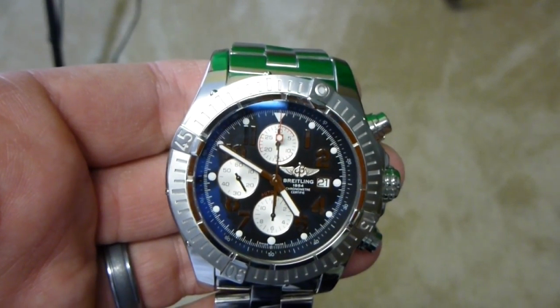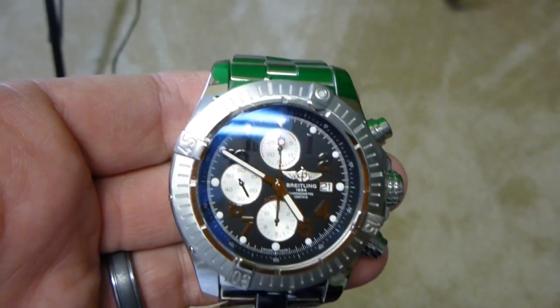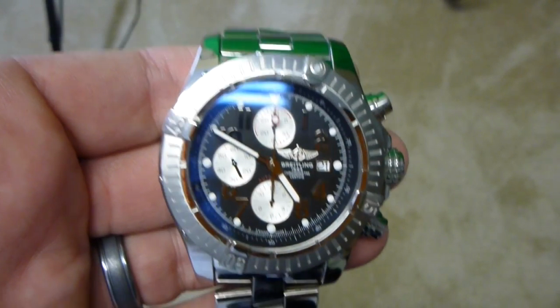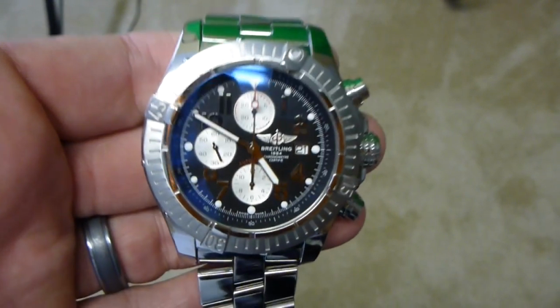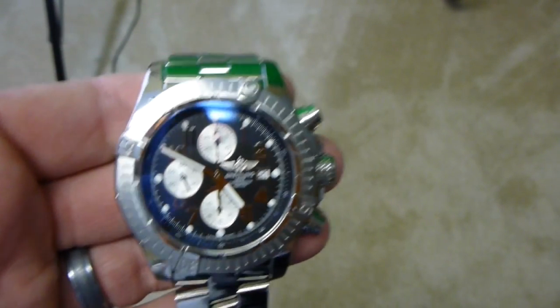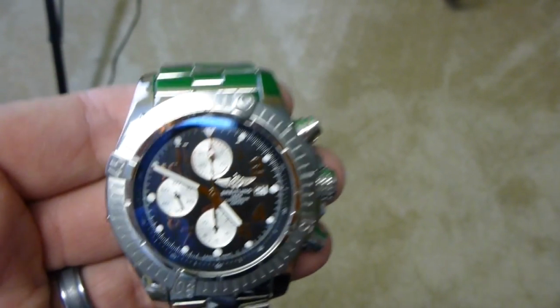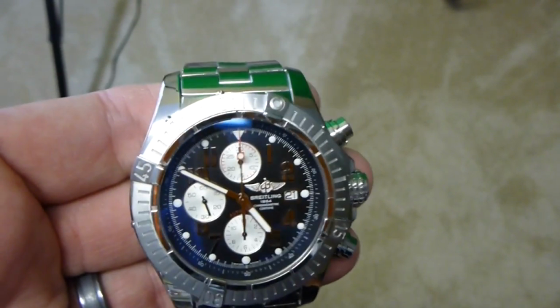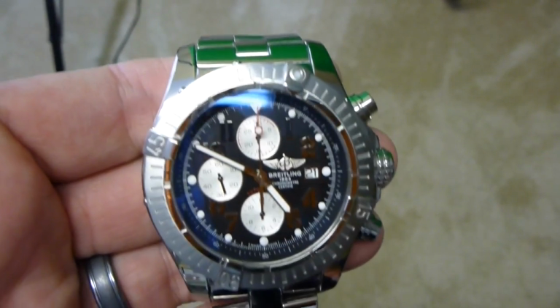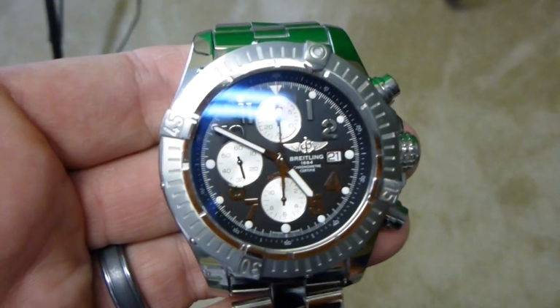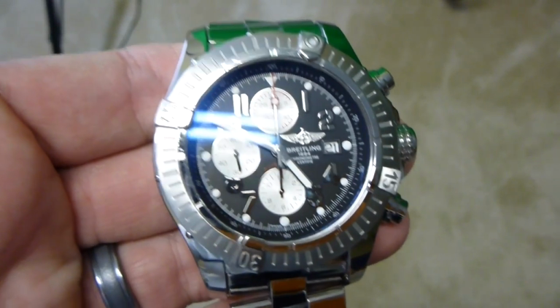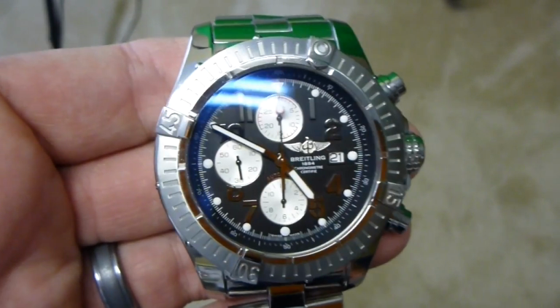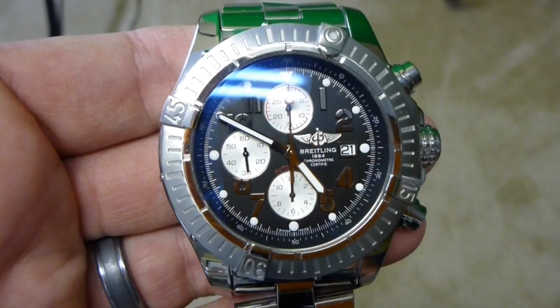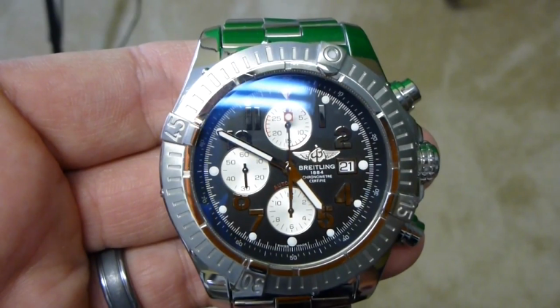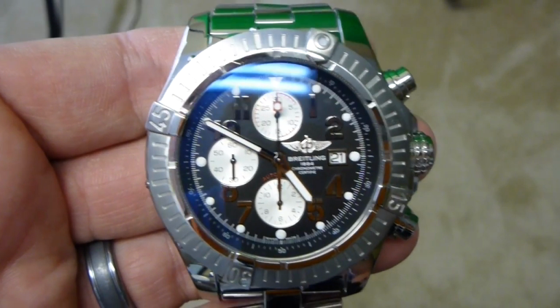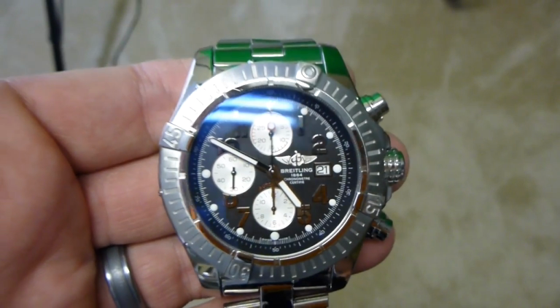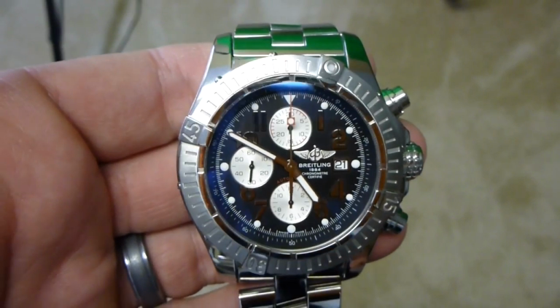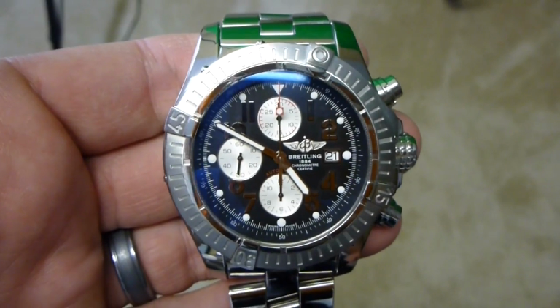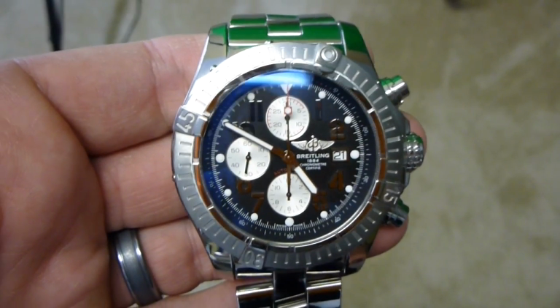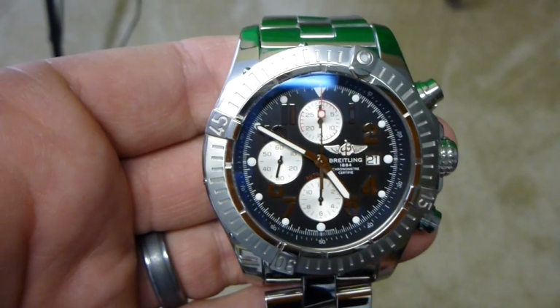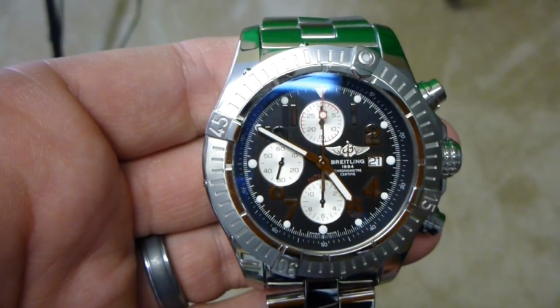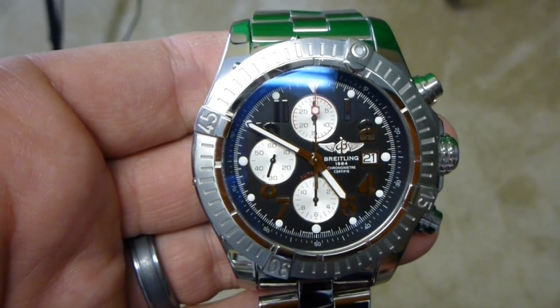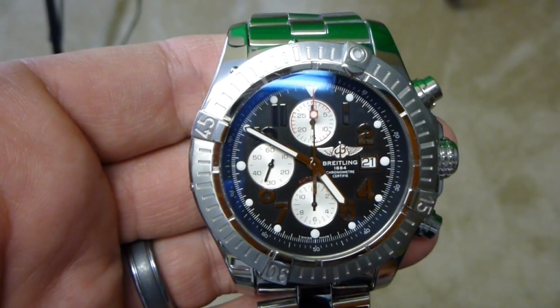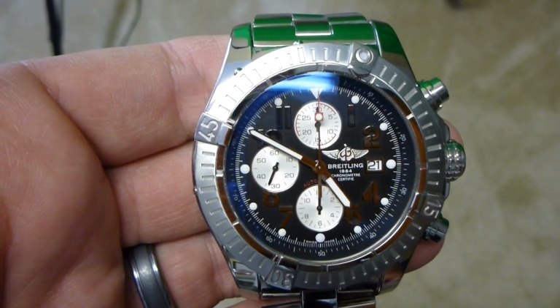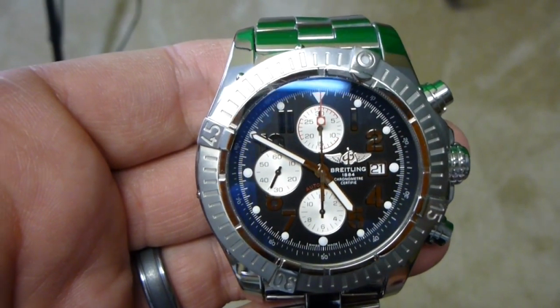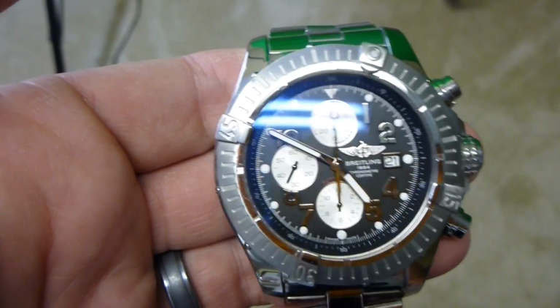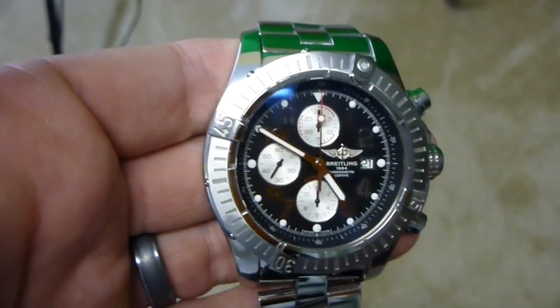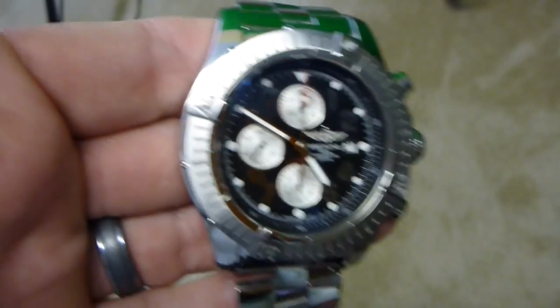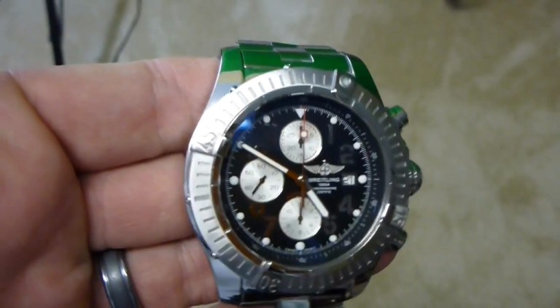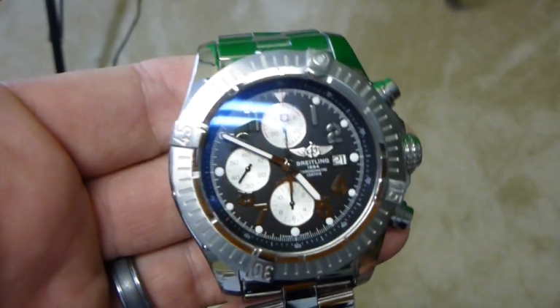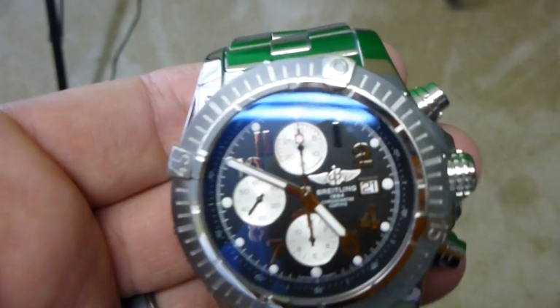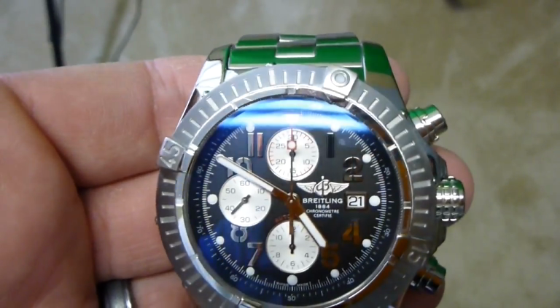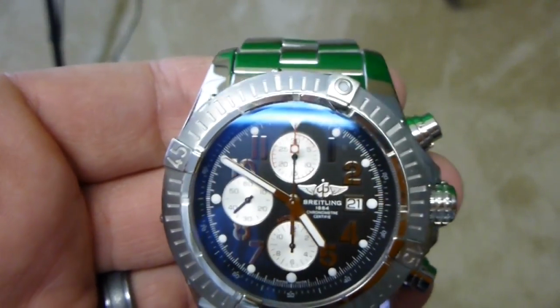Hey everyone, iRxGuy here. I just wanted to take the time to show everyone how to set the time and date on an automatic watch, also commonly referred to as a self-winding watch.